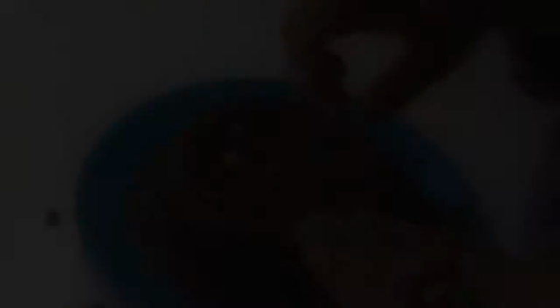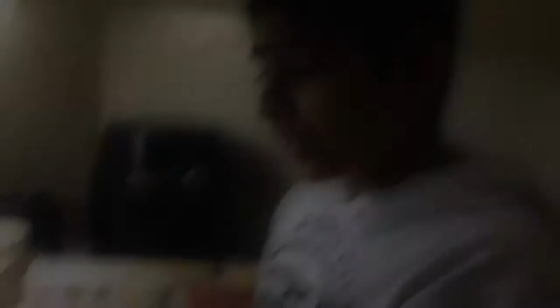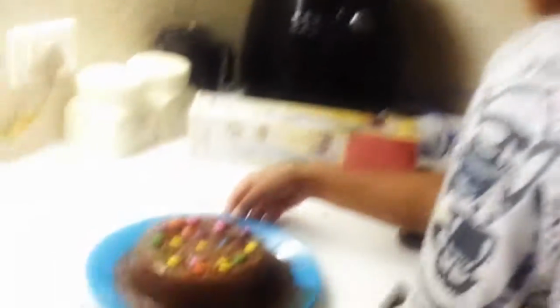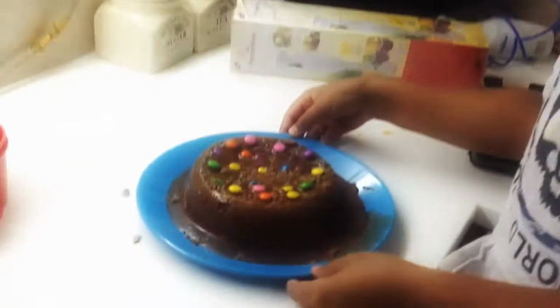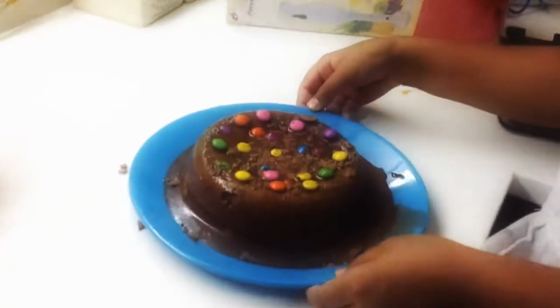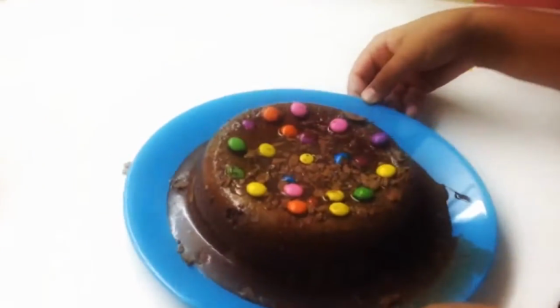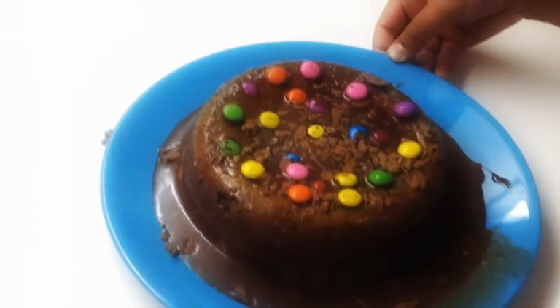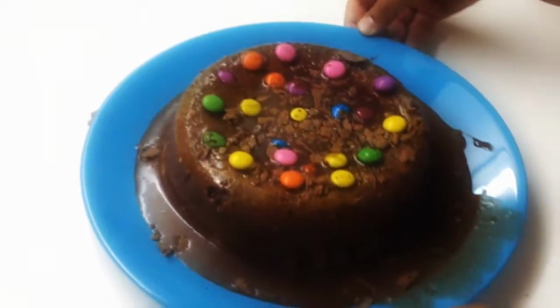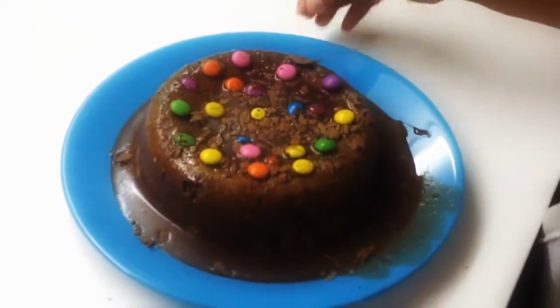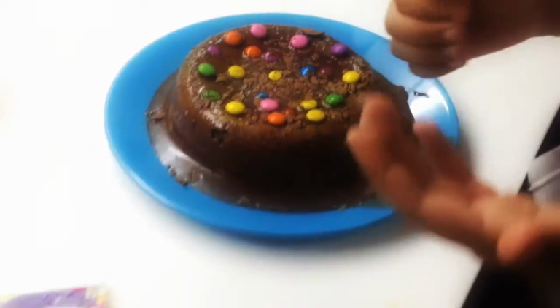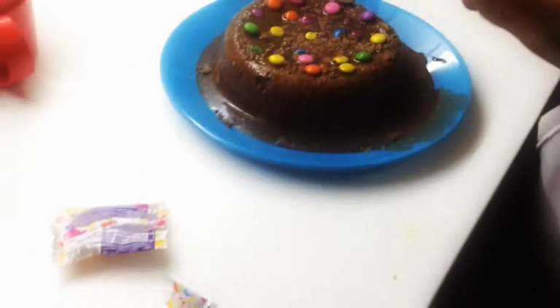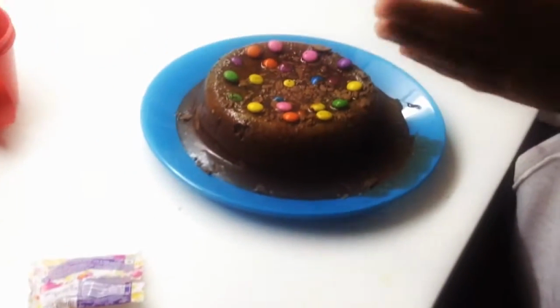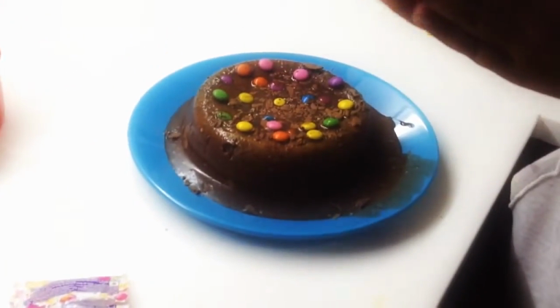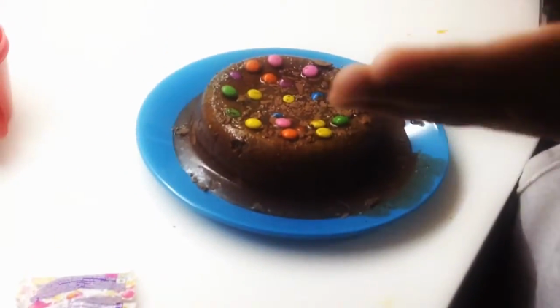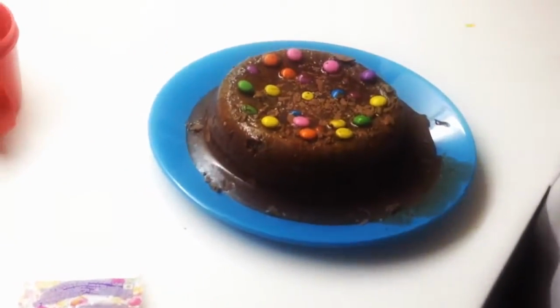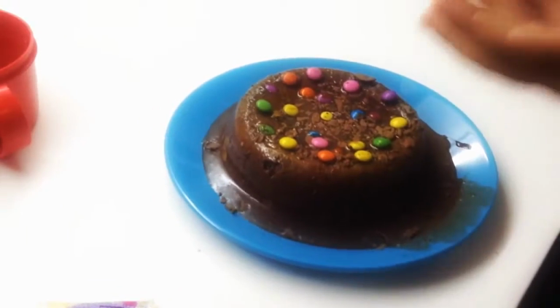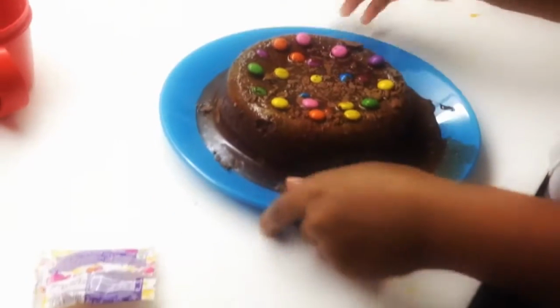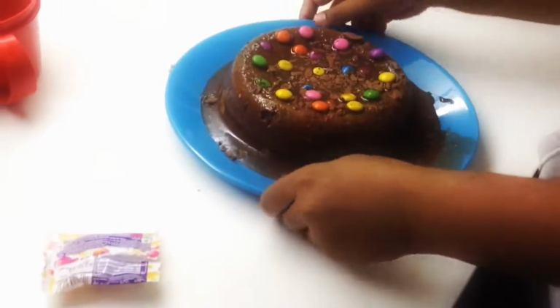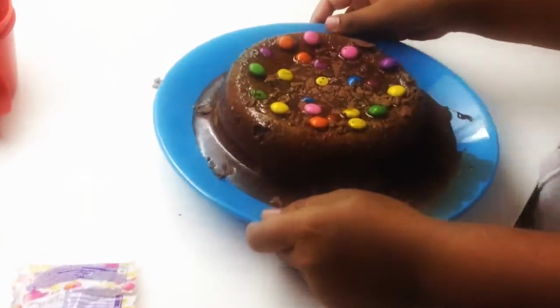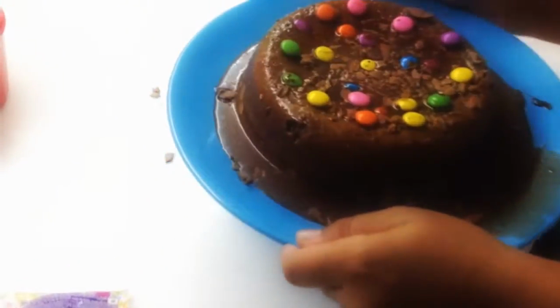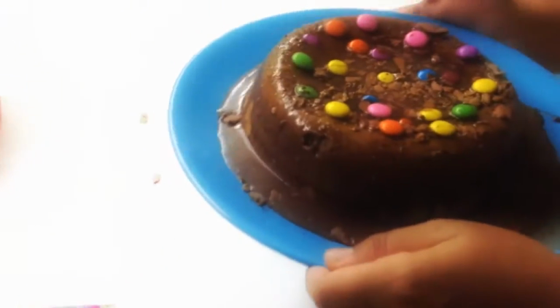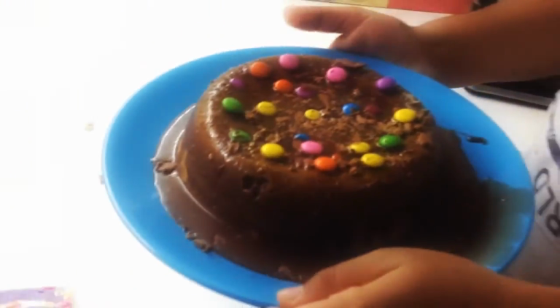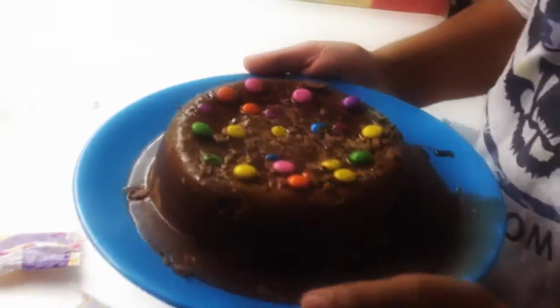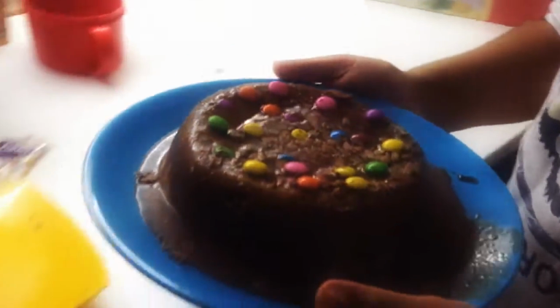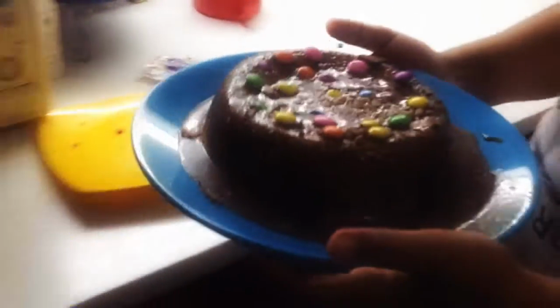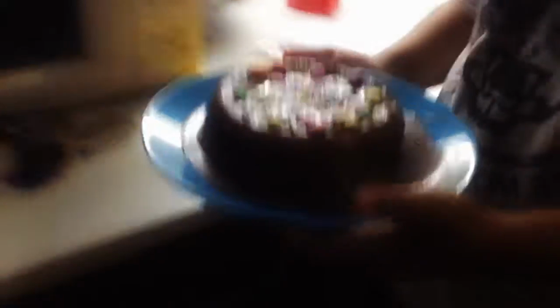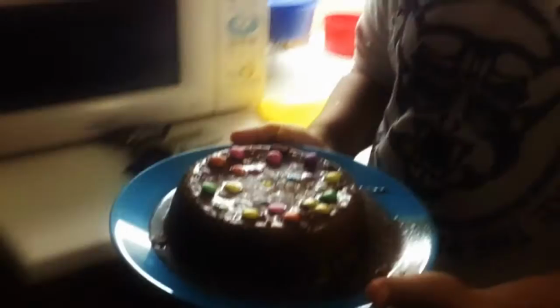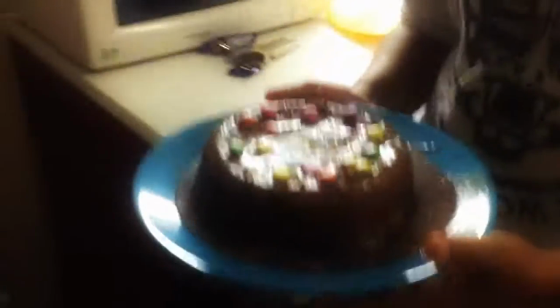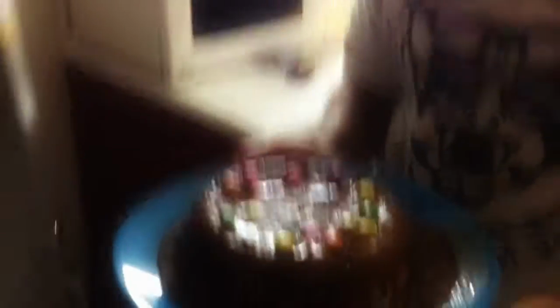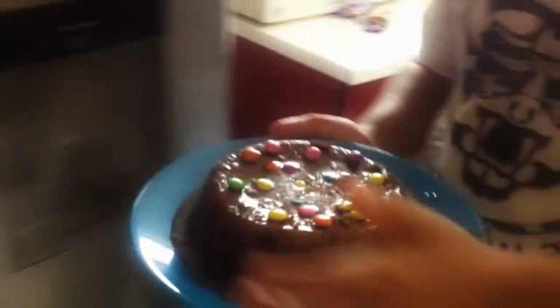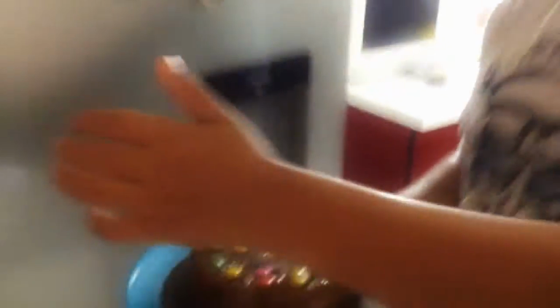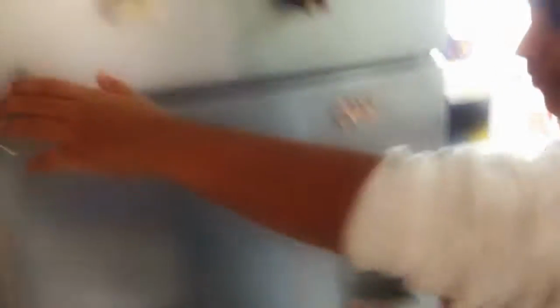Now the cake's decorated and it looks good enough. We'll just put it in the freezer for 15 minutes approximately, because everyone likes a cold cake and just to make everything perfect.